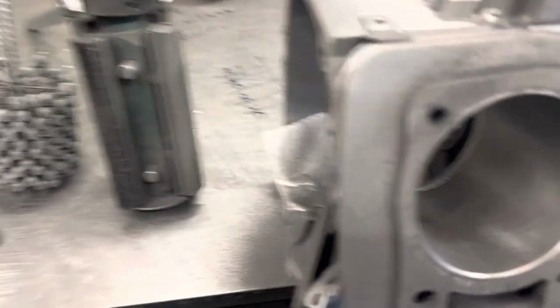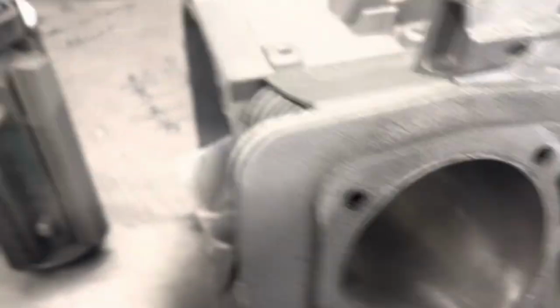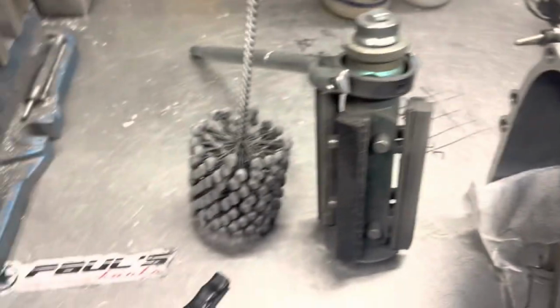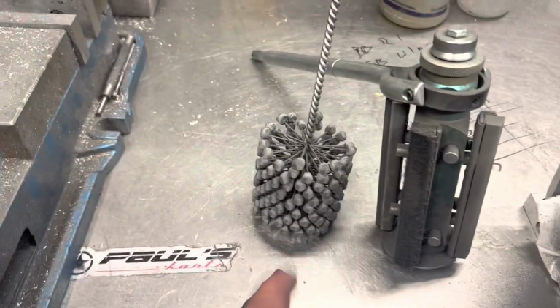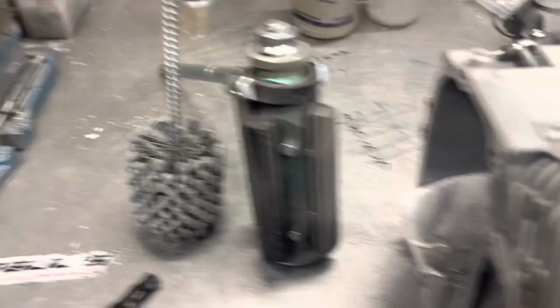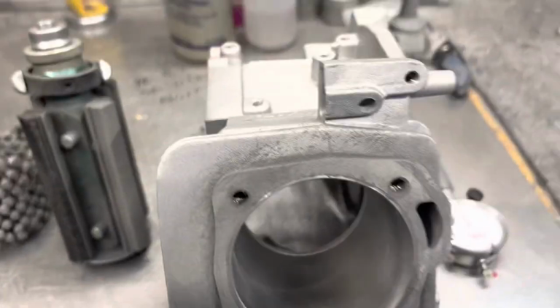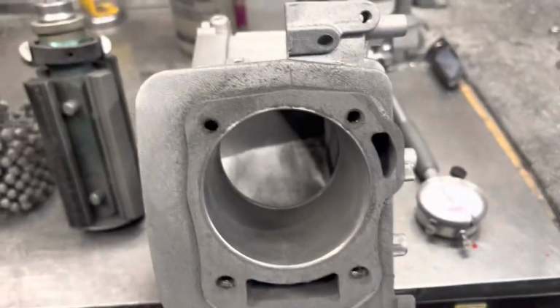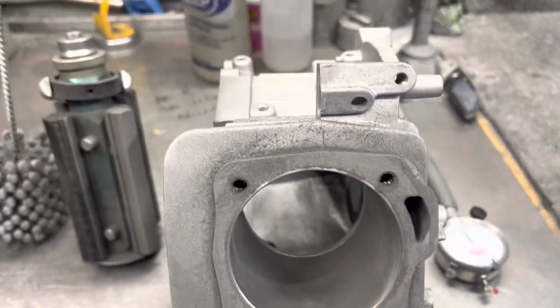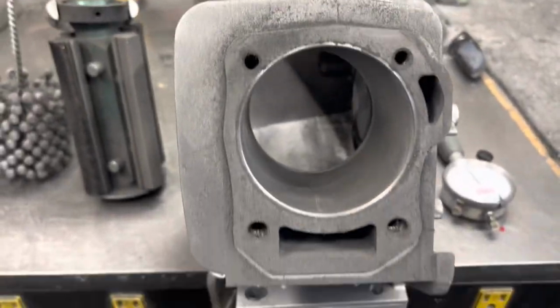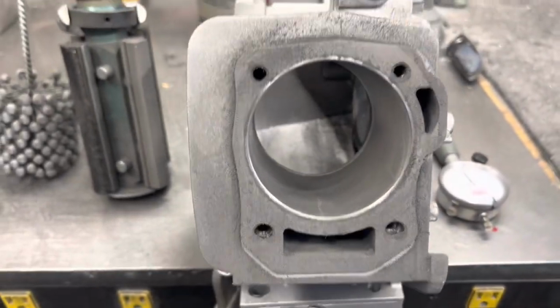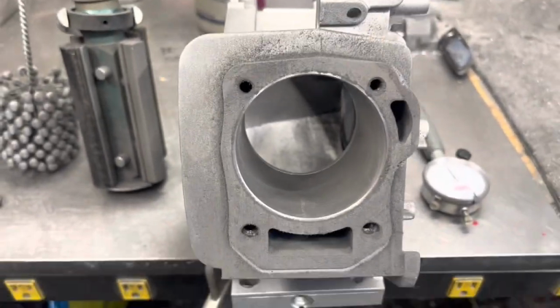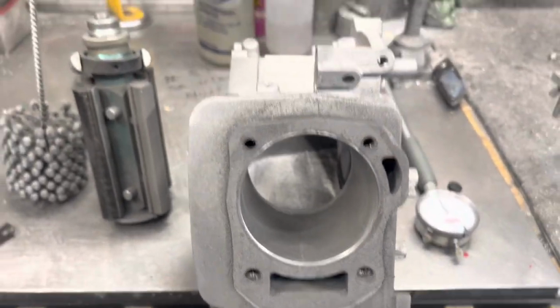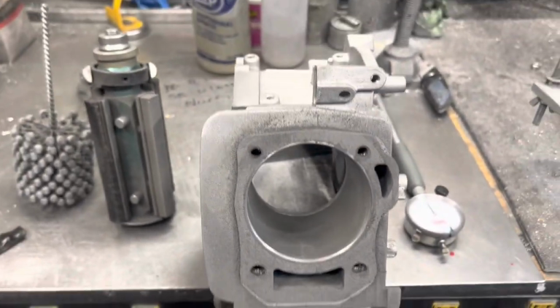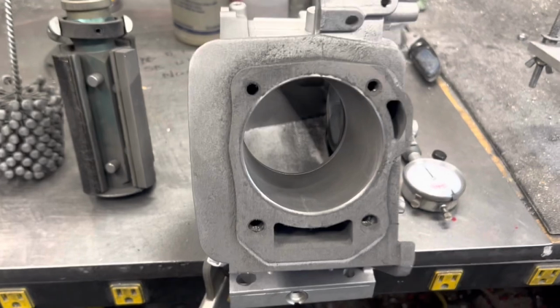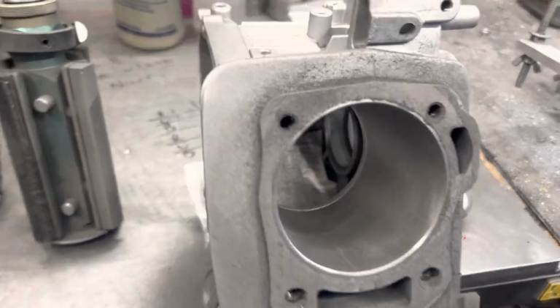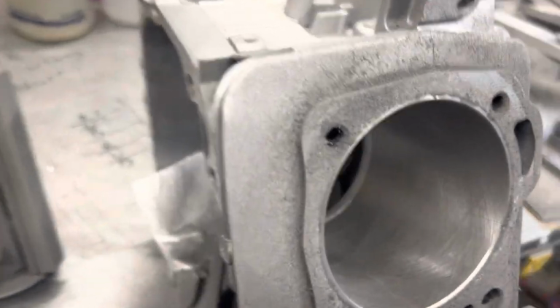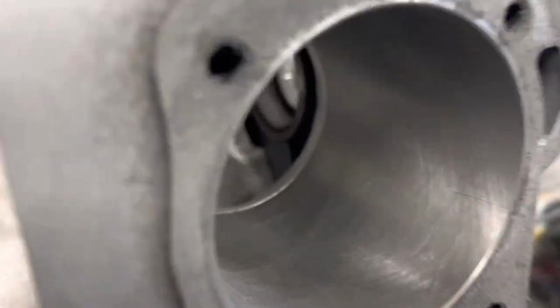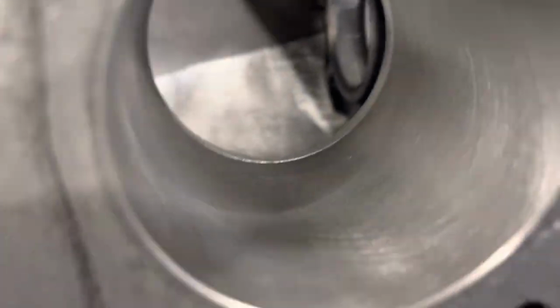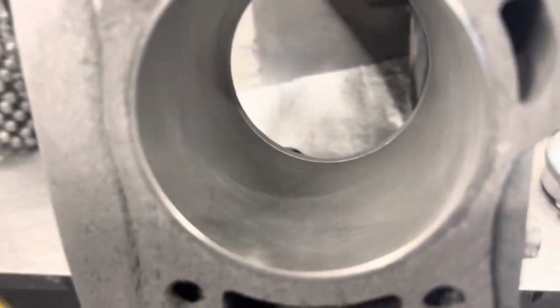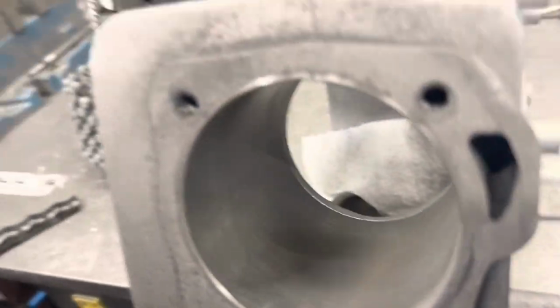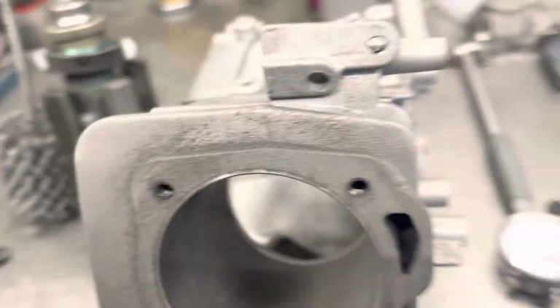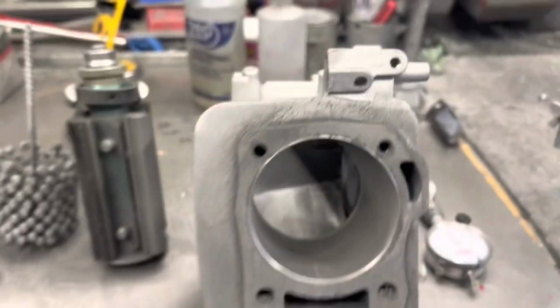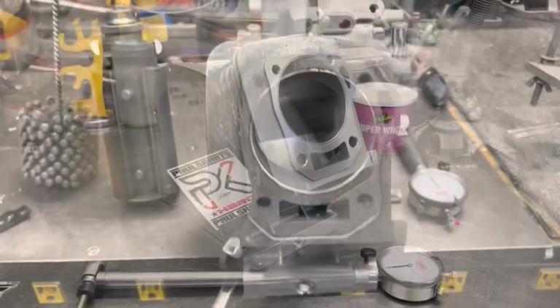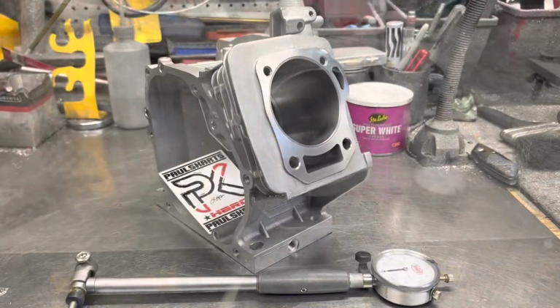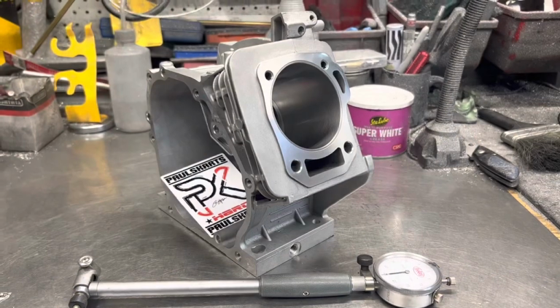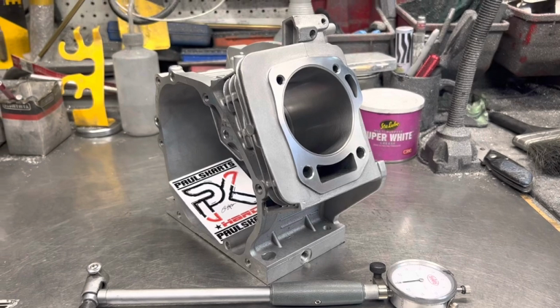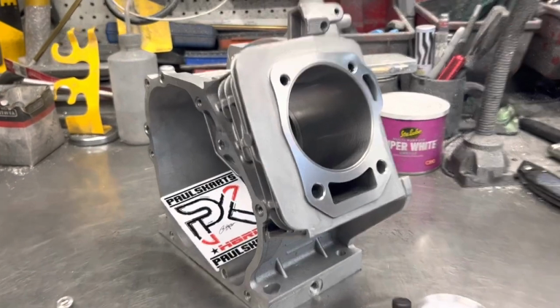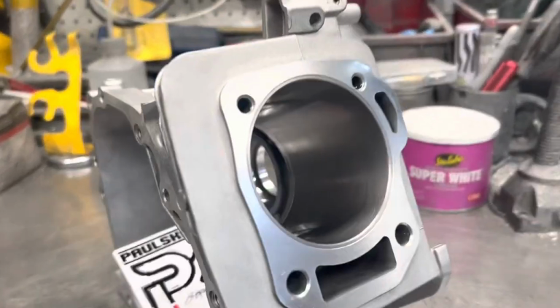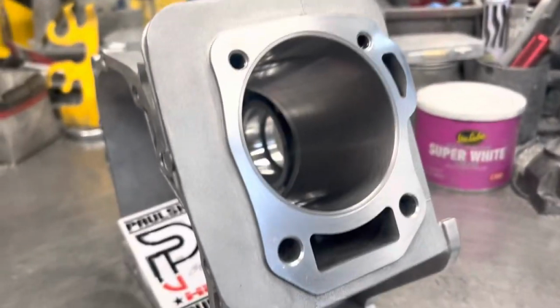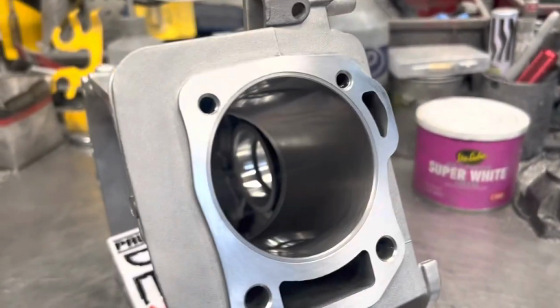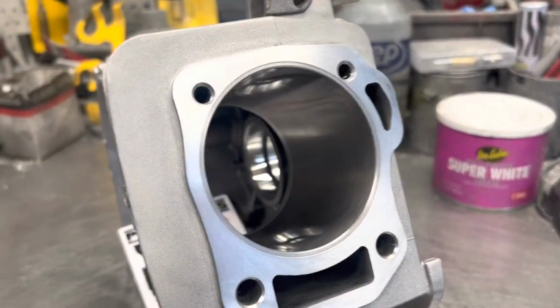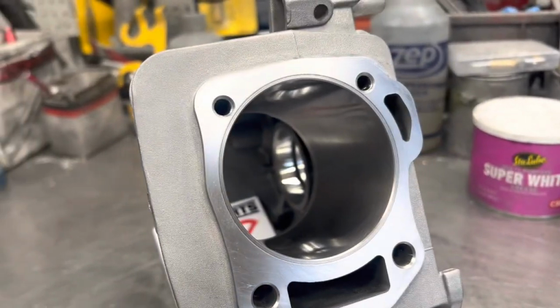Just gonna go through with the dingleberry hone, give it that final texture. This block is done — 2.990 LA sleeve. There you have it, that's the 2.990 finished bore with the LA sleeve.